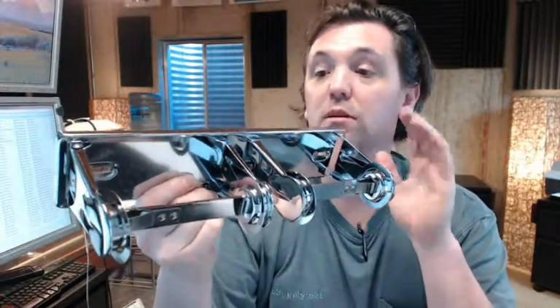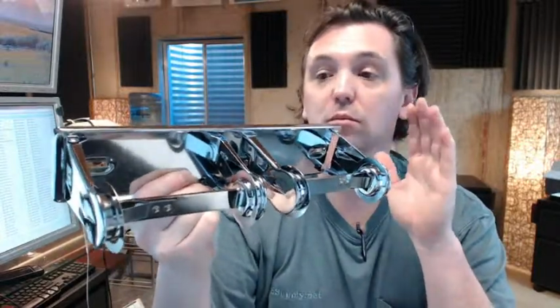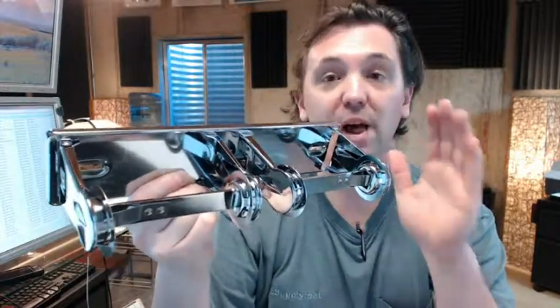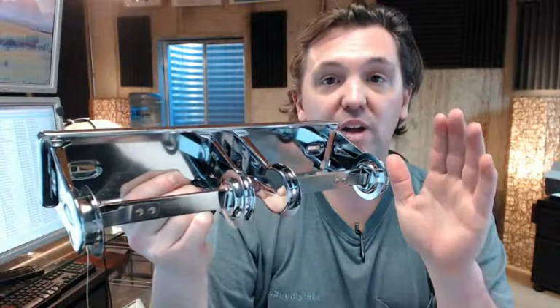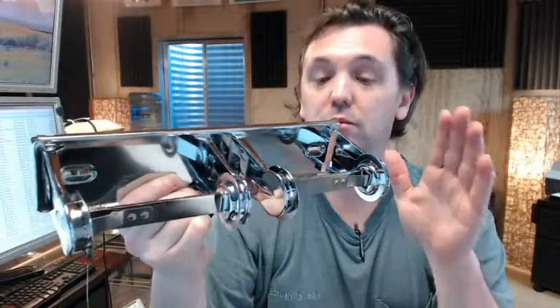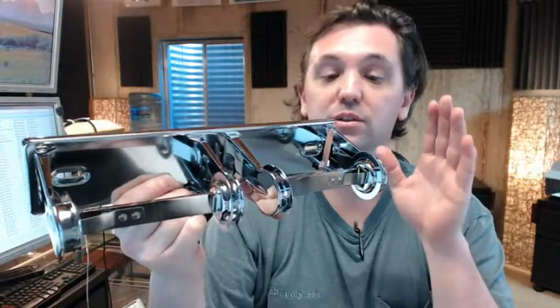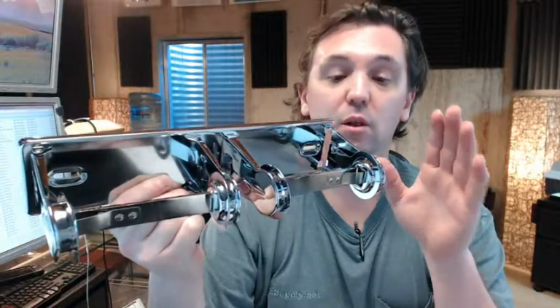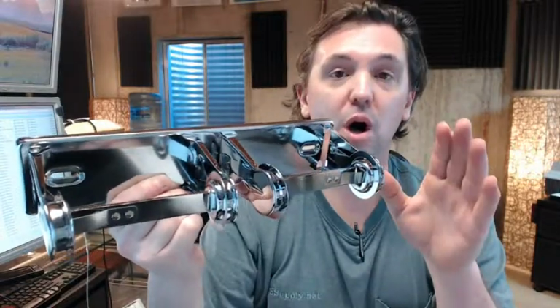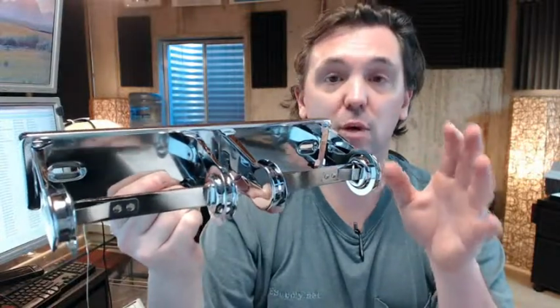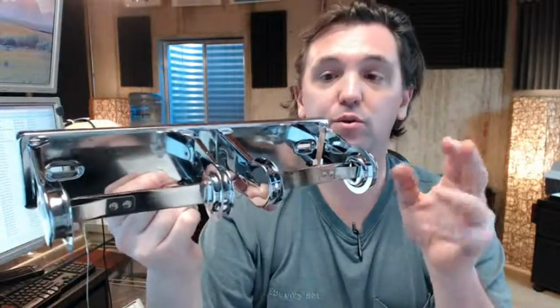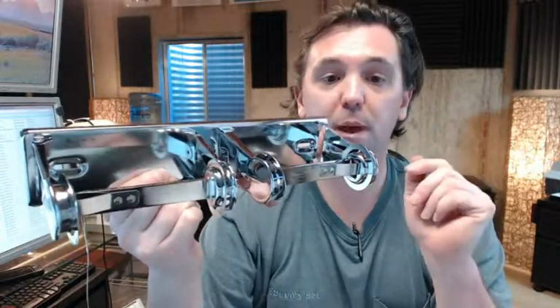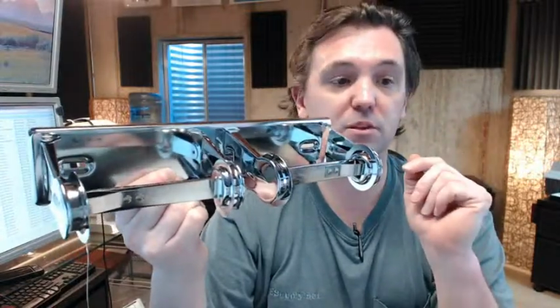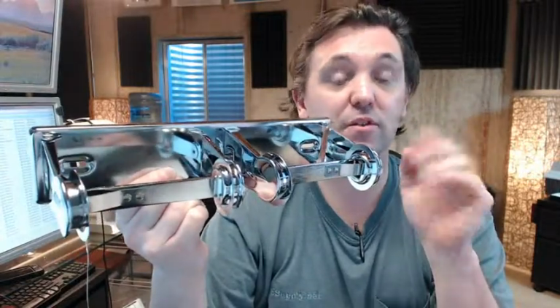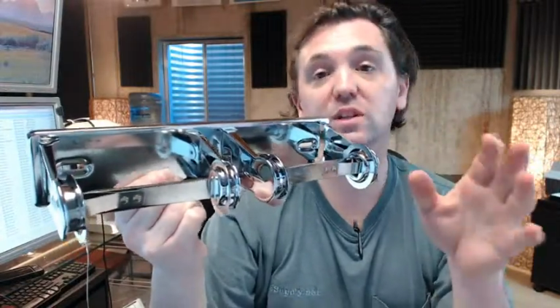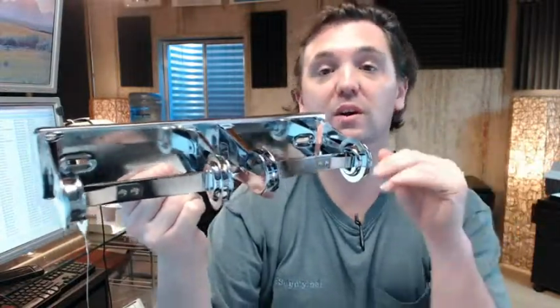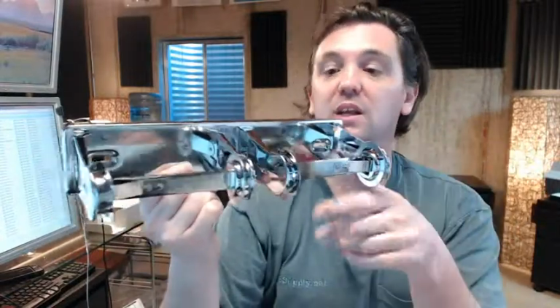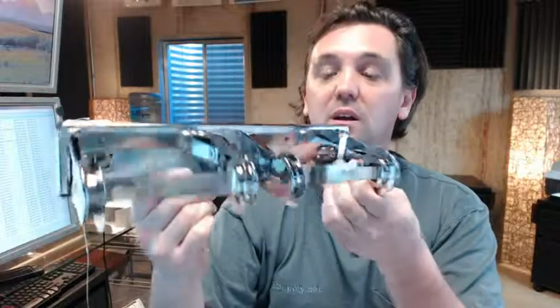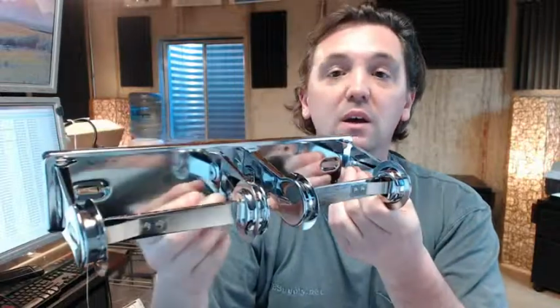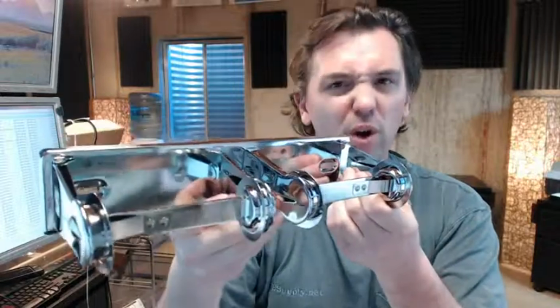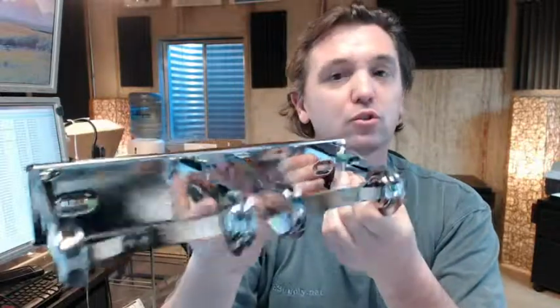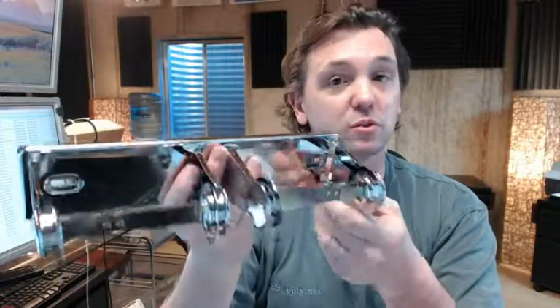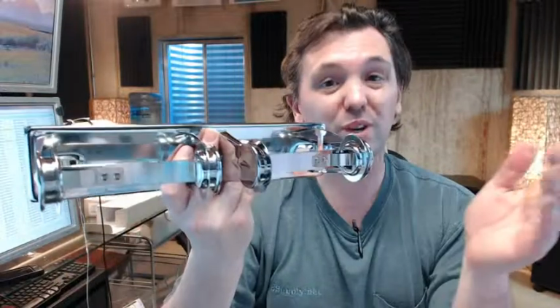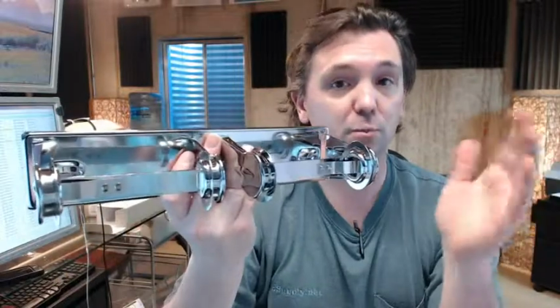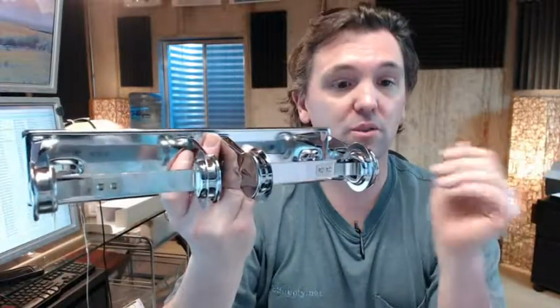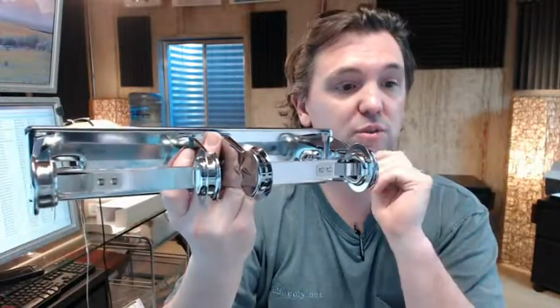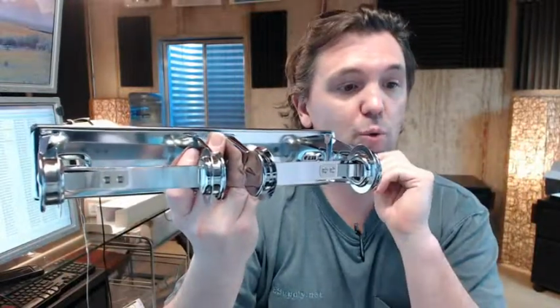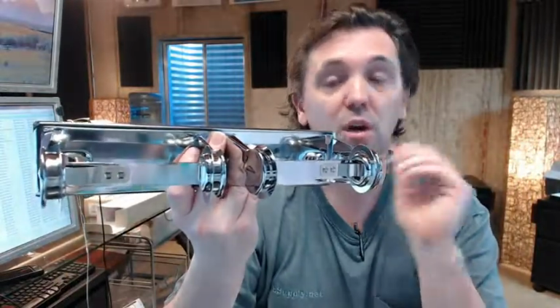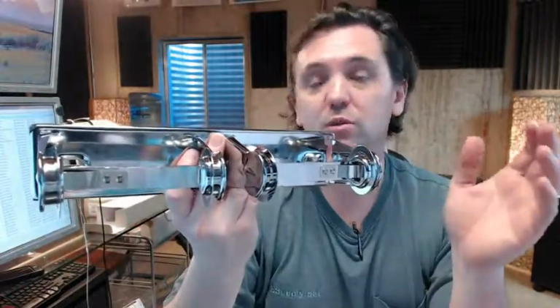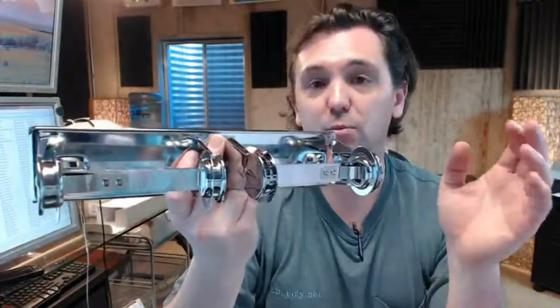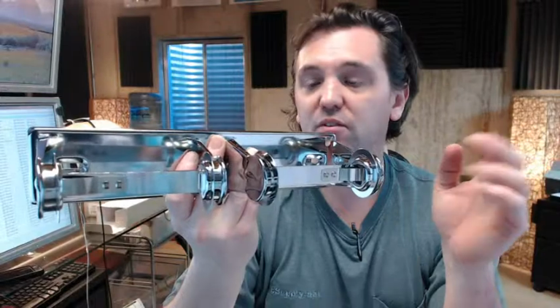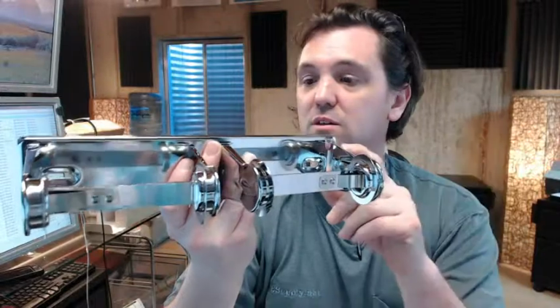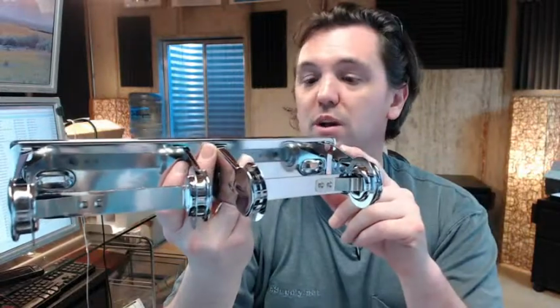But dollar for dollar, this is a low cost double roll toilet paper dispenser that we see very commonly in employee restrooms of small retail spaces — those sorts of situations where you don't really expect any vandalism at all.